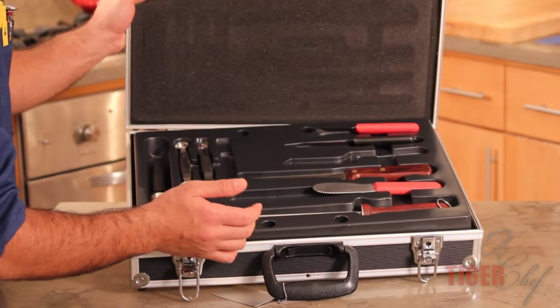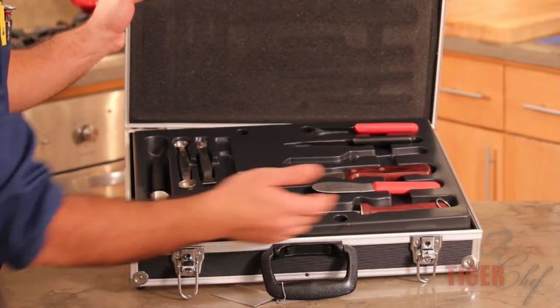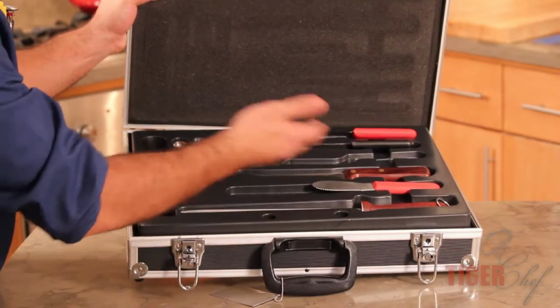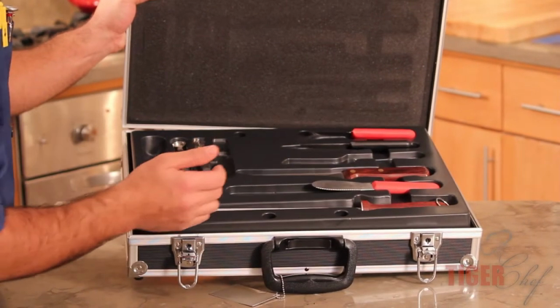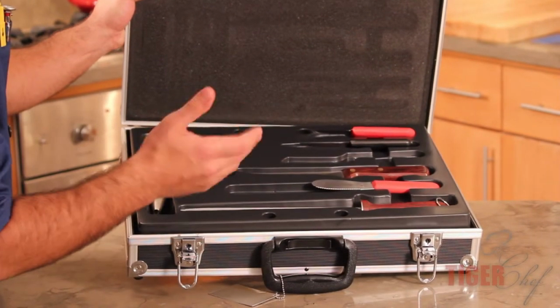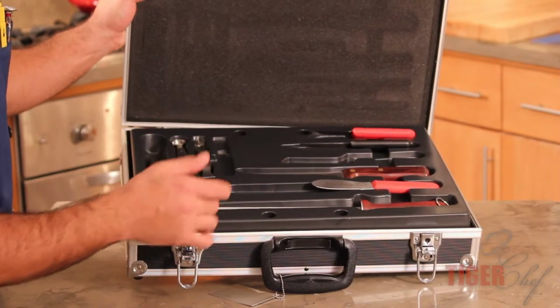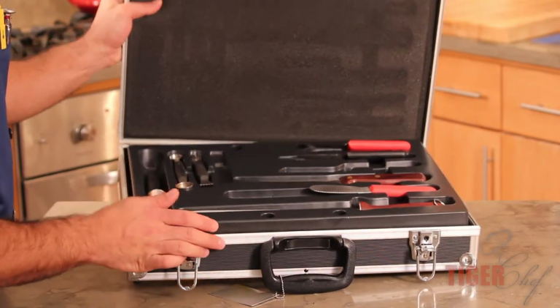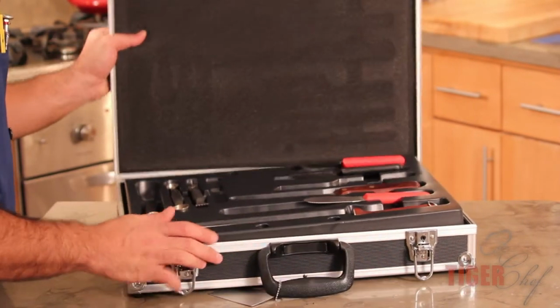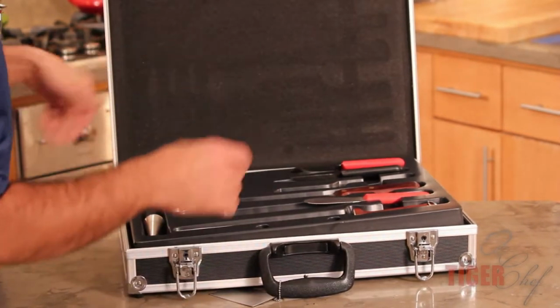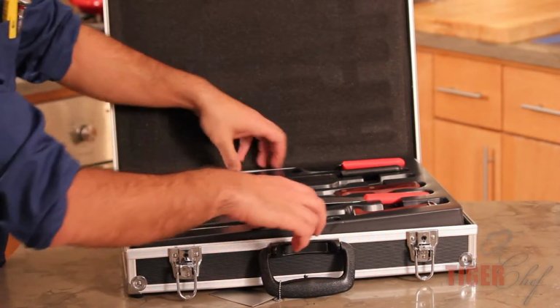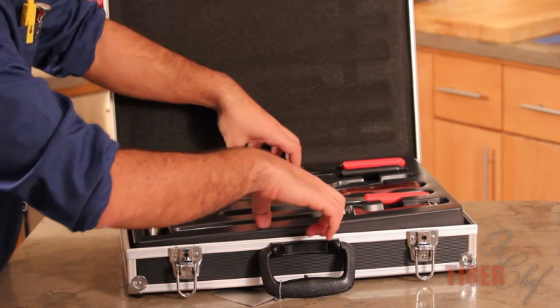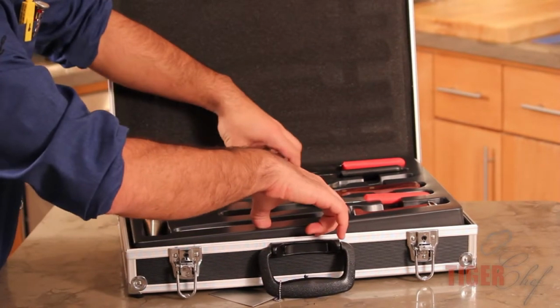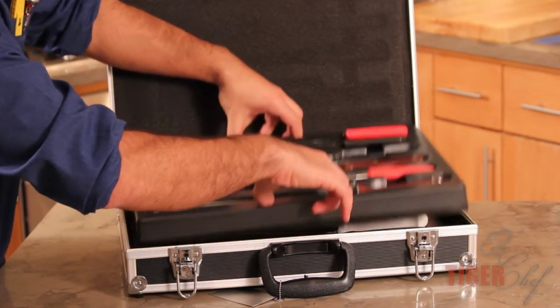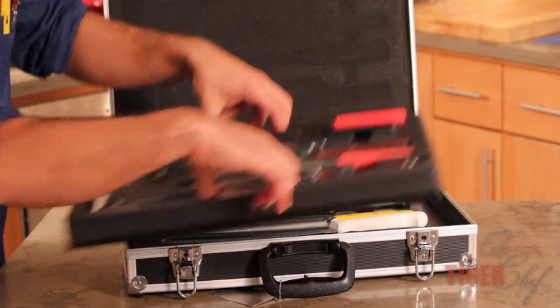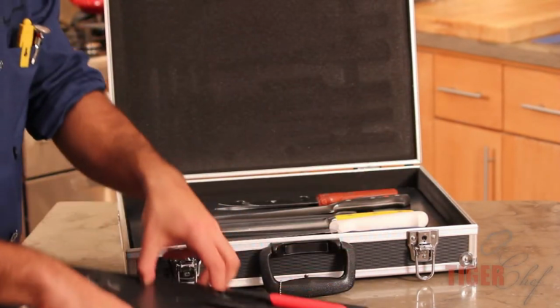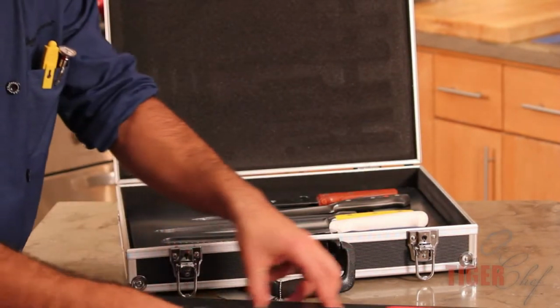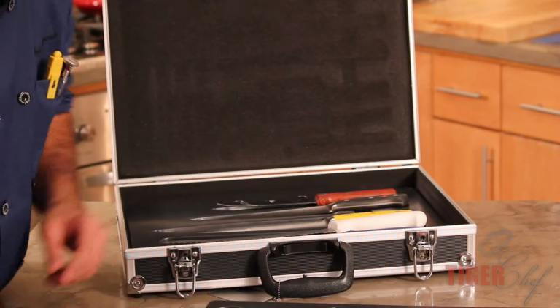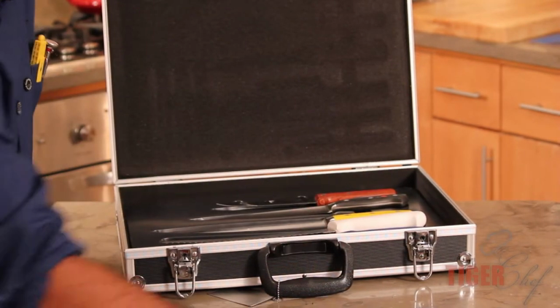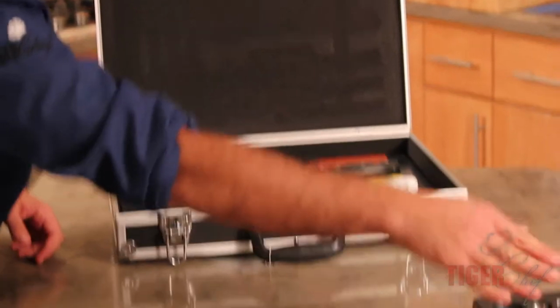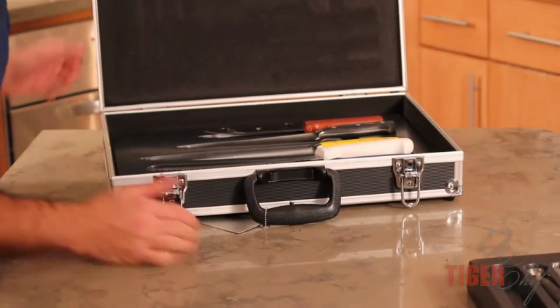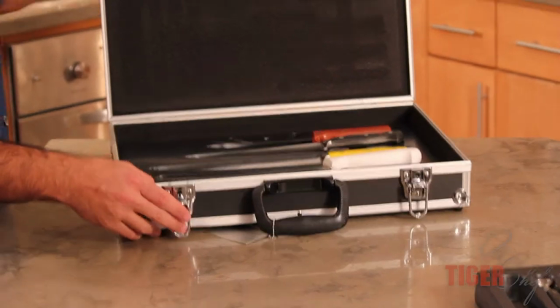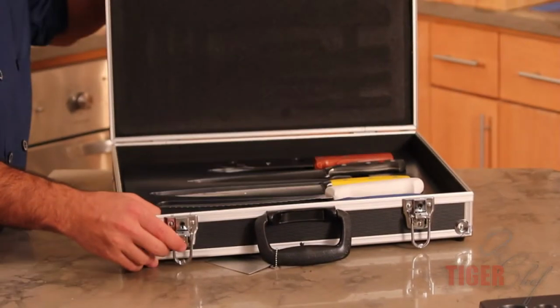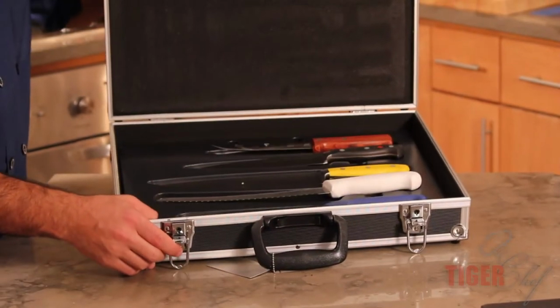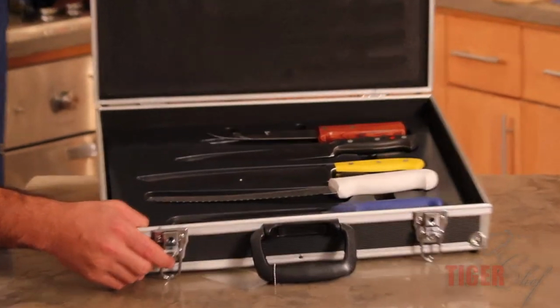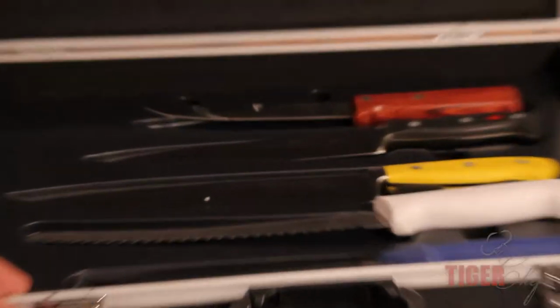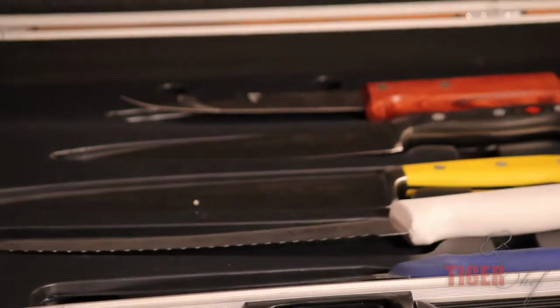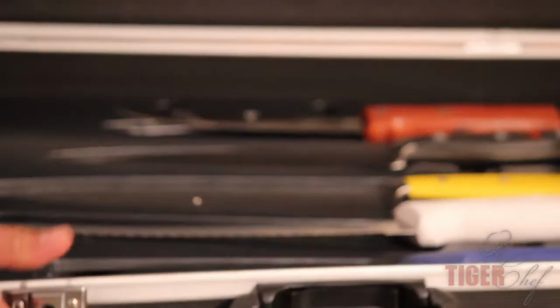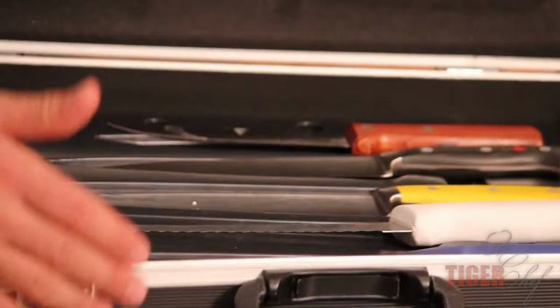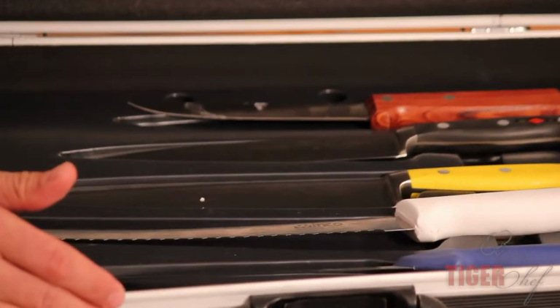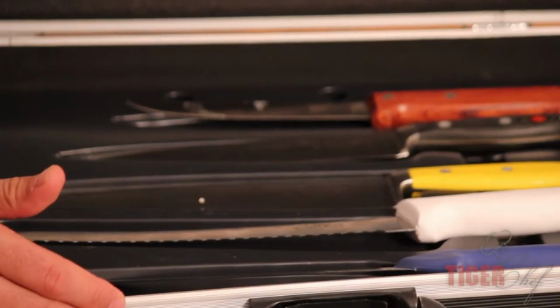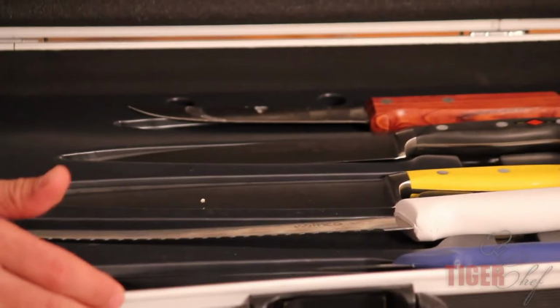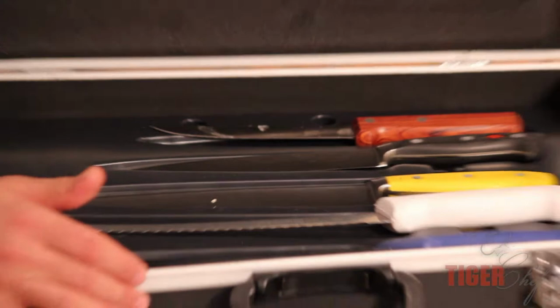I've used different brands of knives, so you can see that it holds every kind of knife. There's also two levels here. This is where you'll have your quick knives and this is where you'll have more of your chef knives and stuff like that. There's two levels to hold every kind of knife that you want in here.